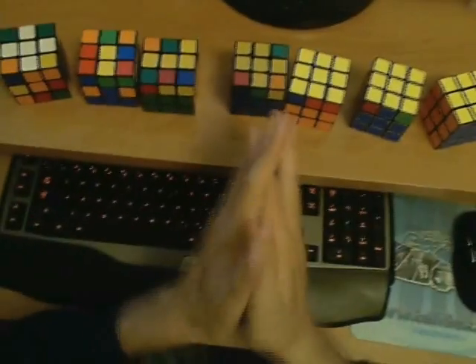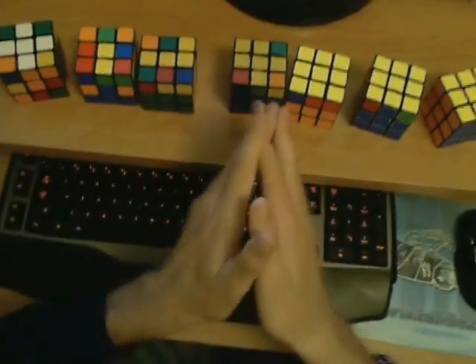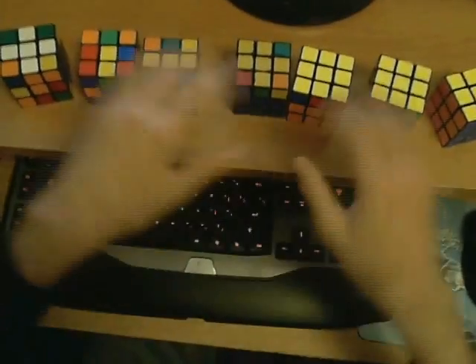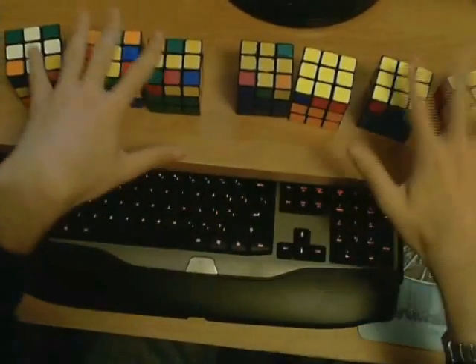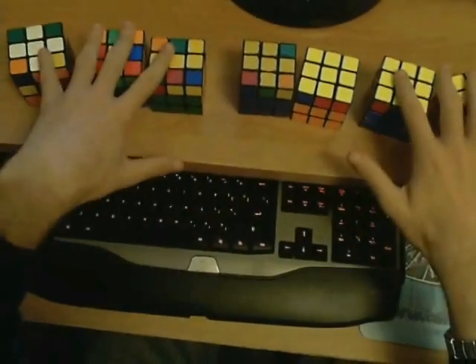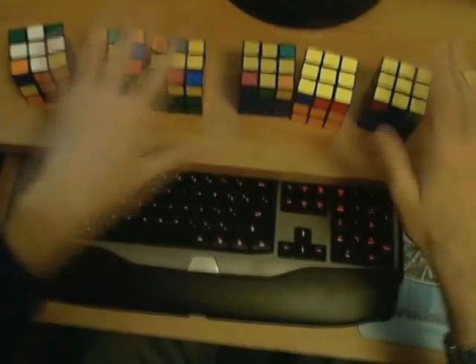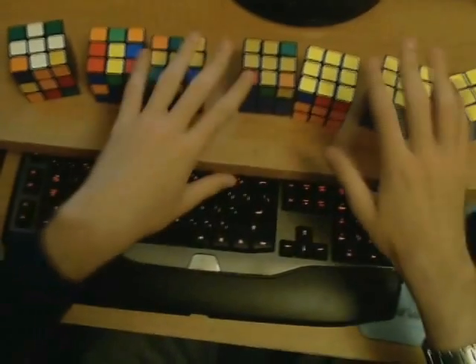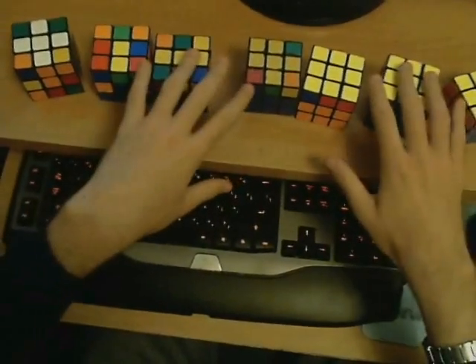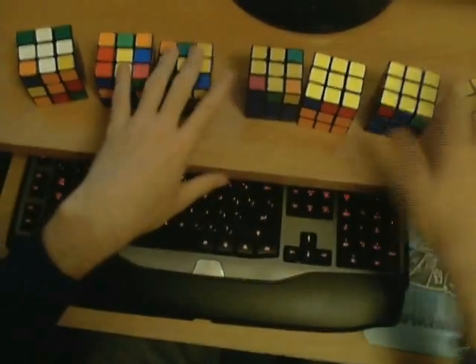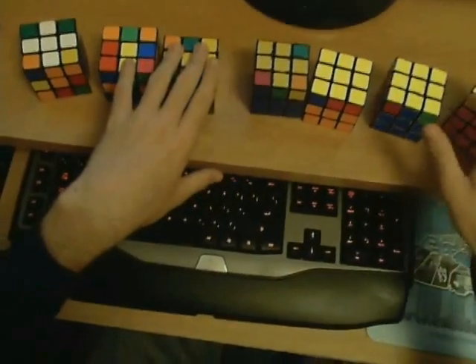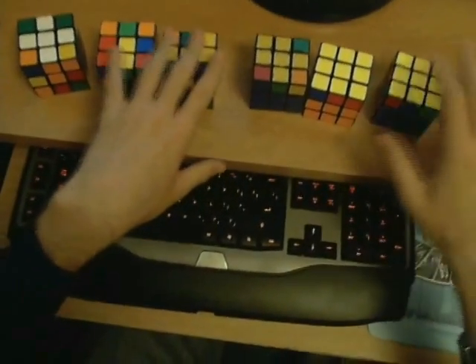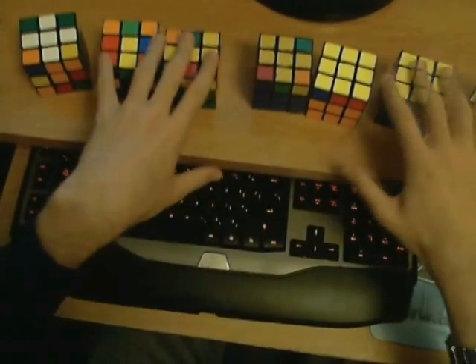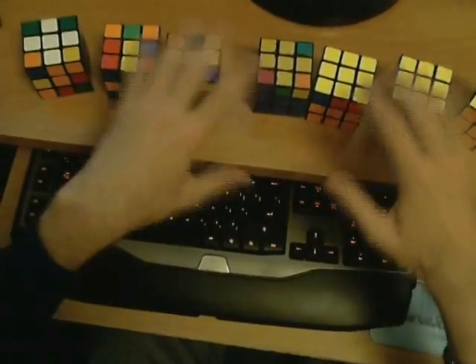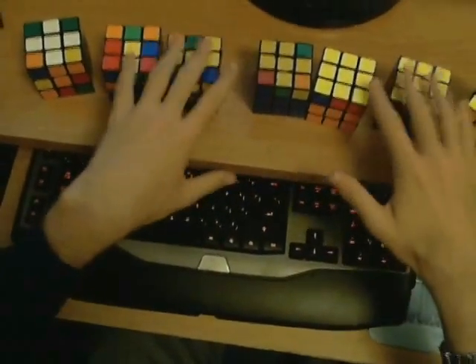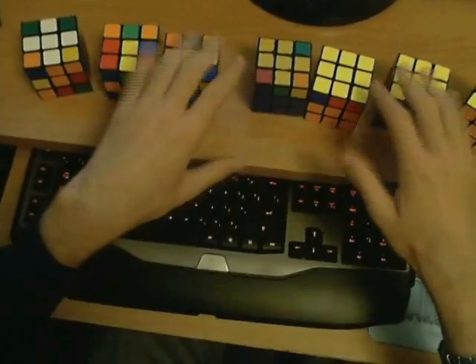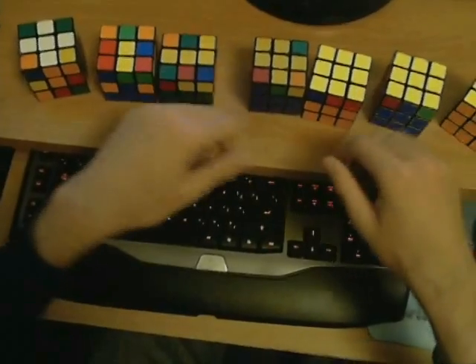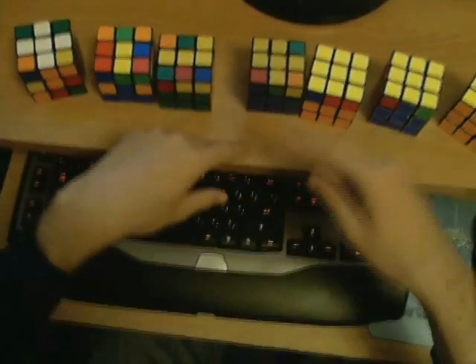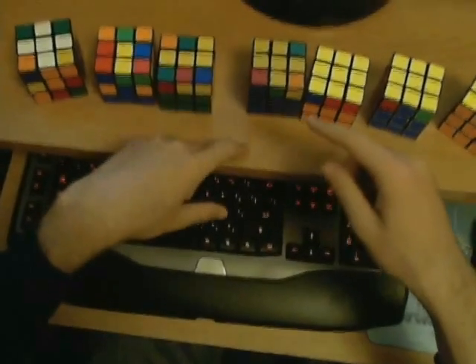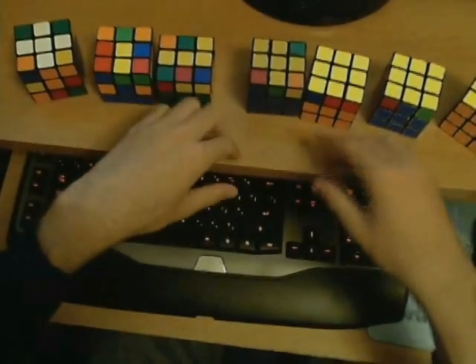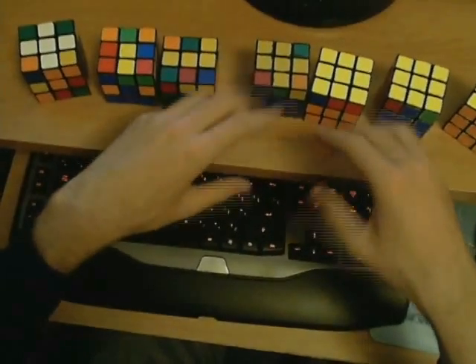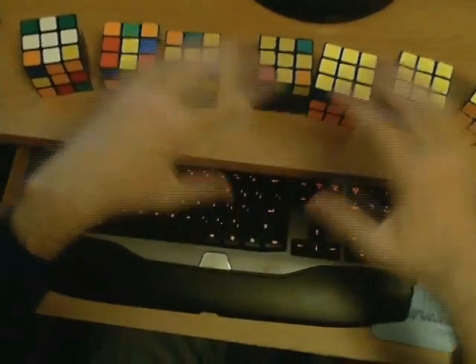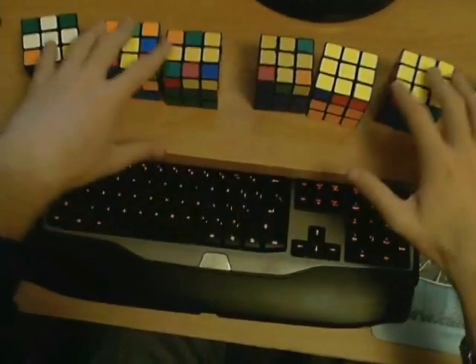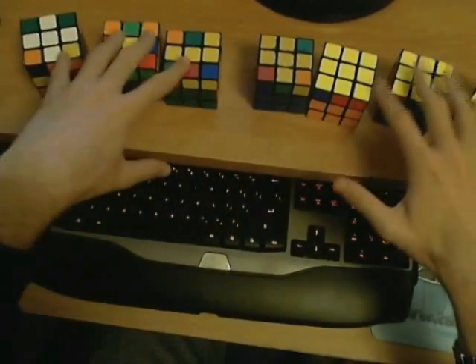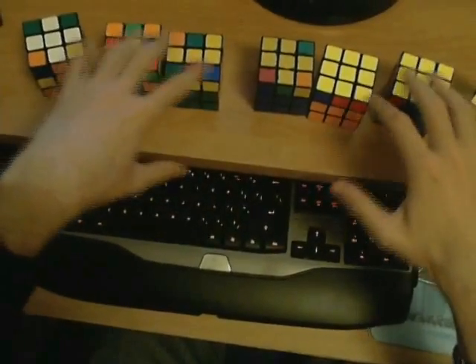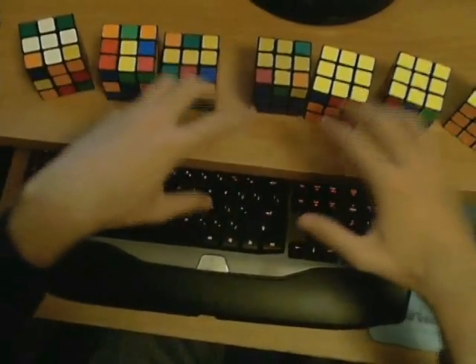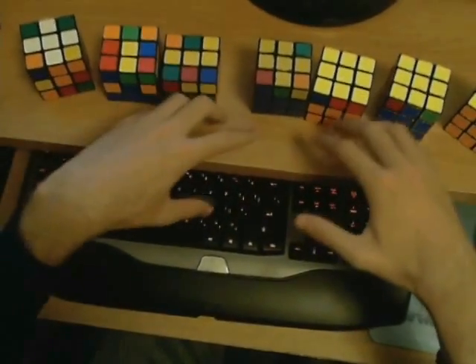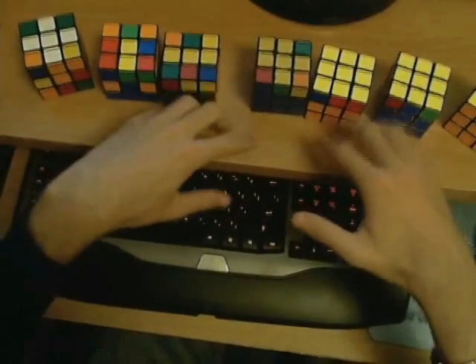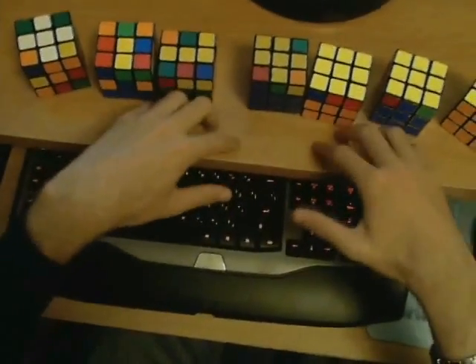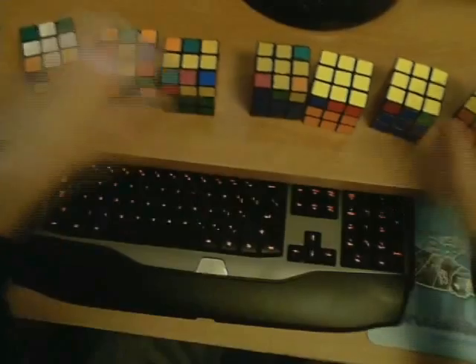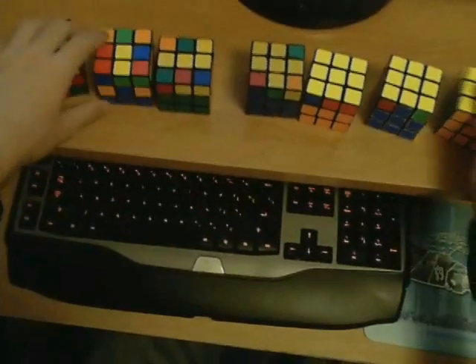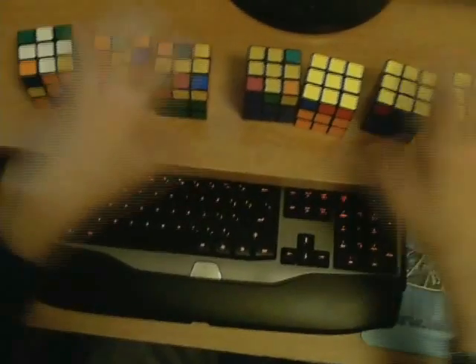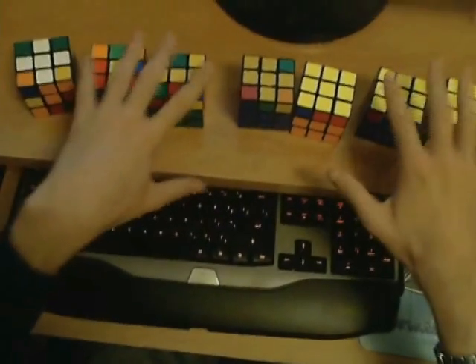Hopefully you already know all of this. If your Beginner's Method has completely different stages, you can check out my Beginner's Method tutorial, which is designed to make the transition into the speedcubing method very easy and uses these steps.